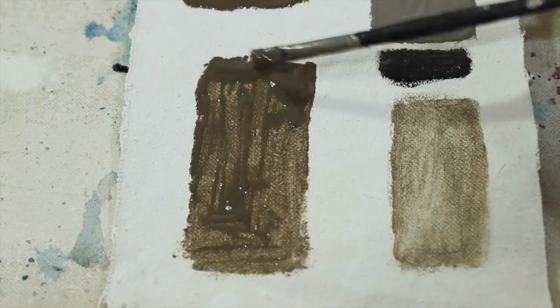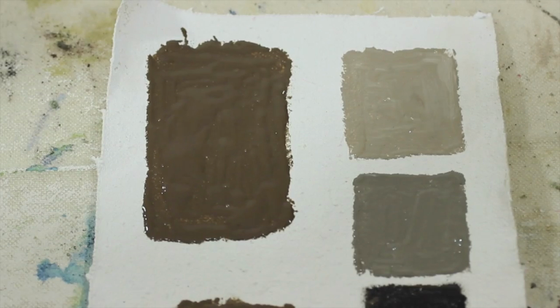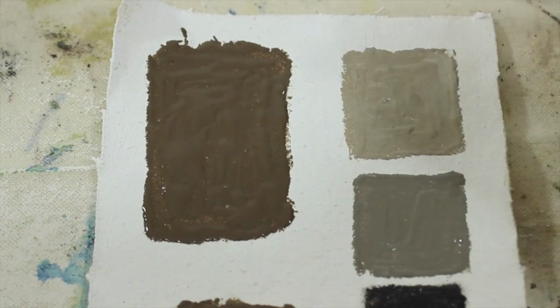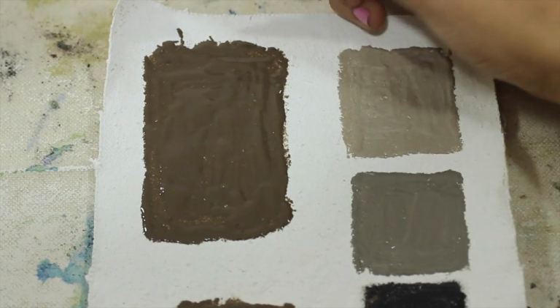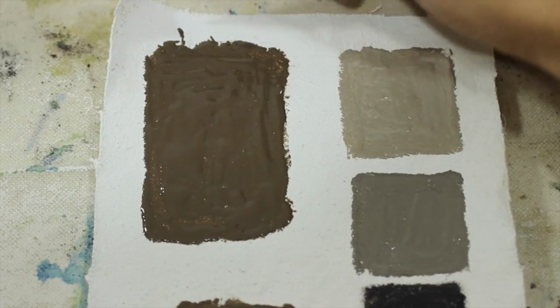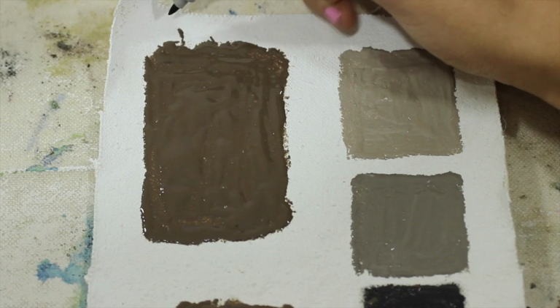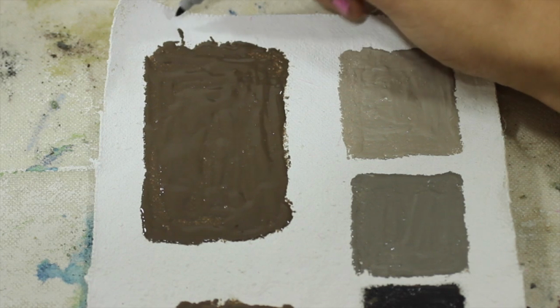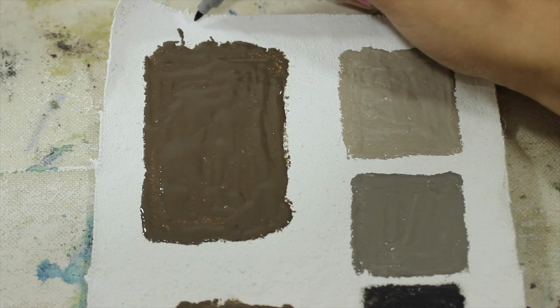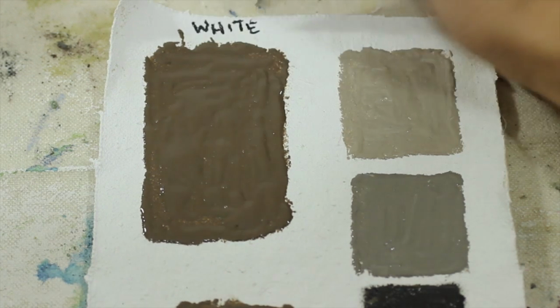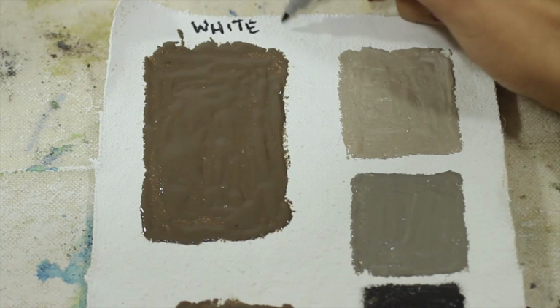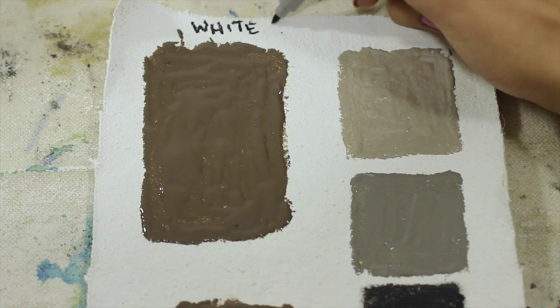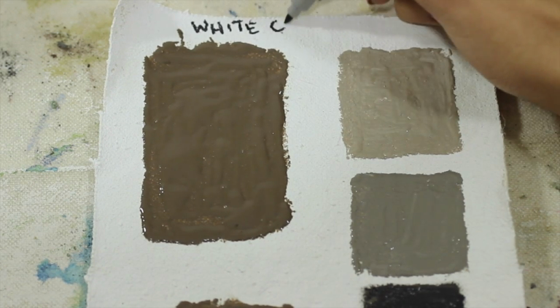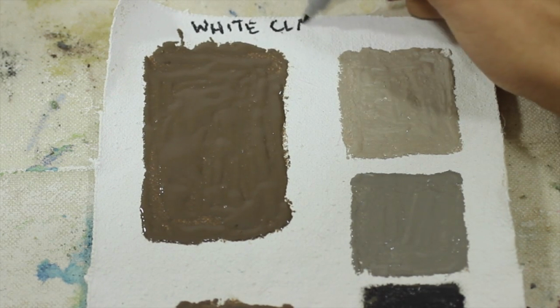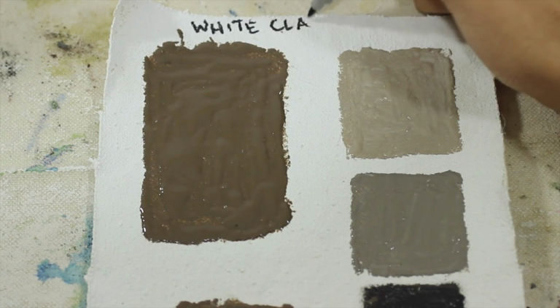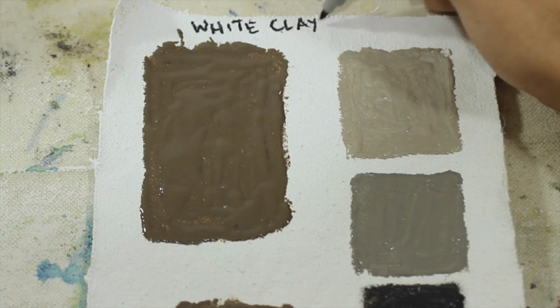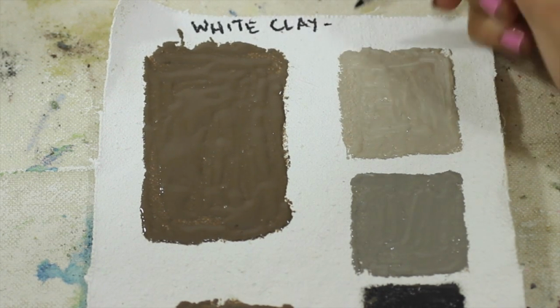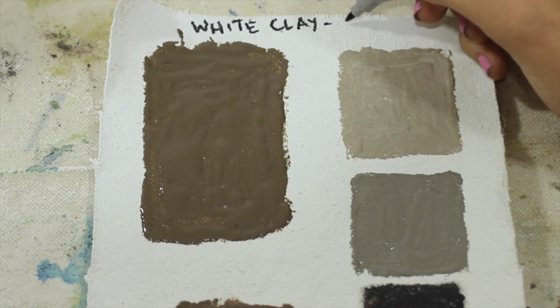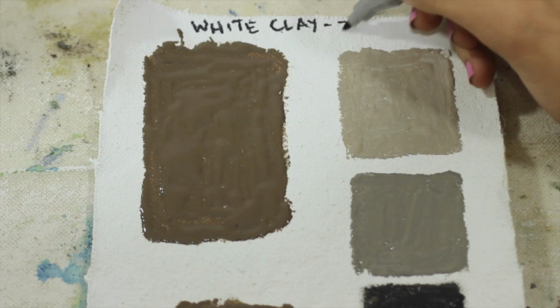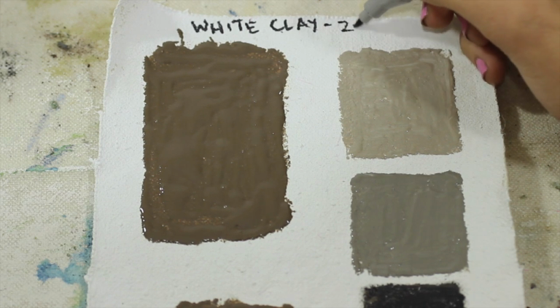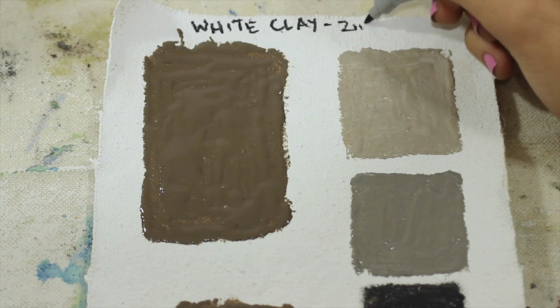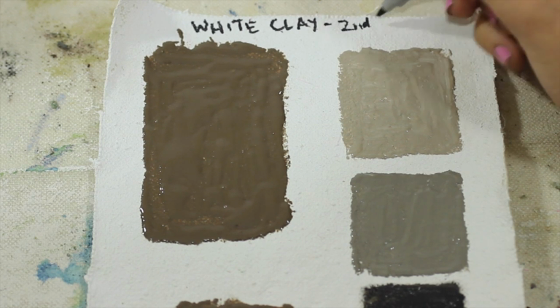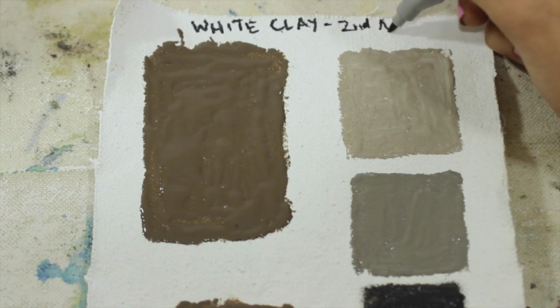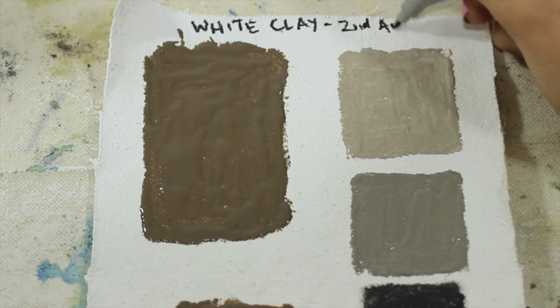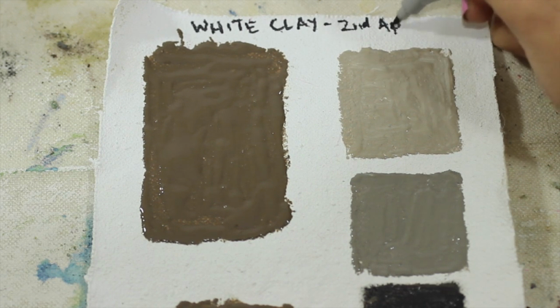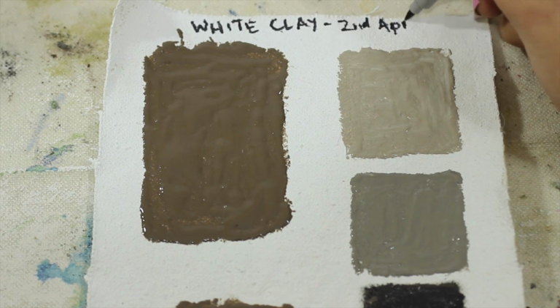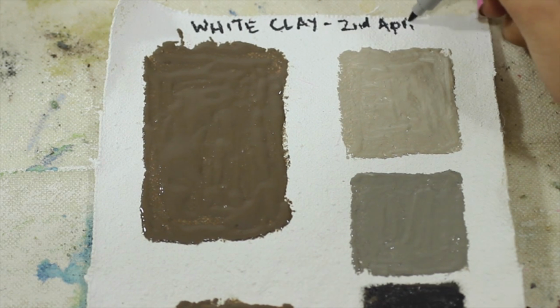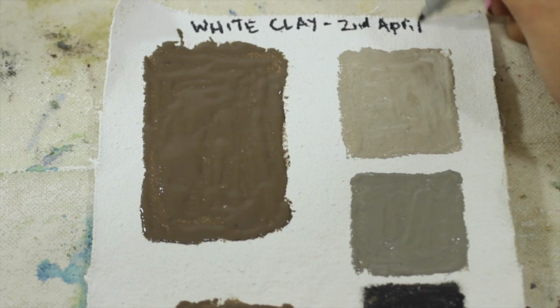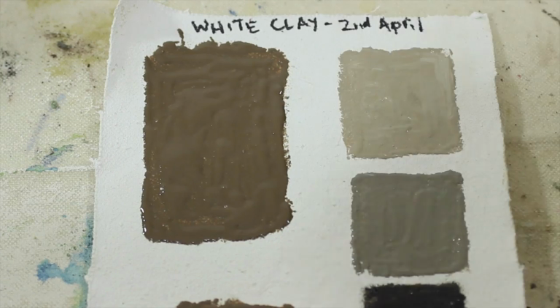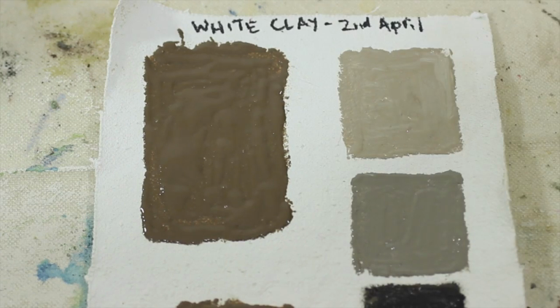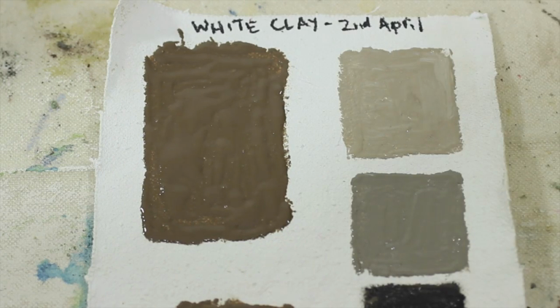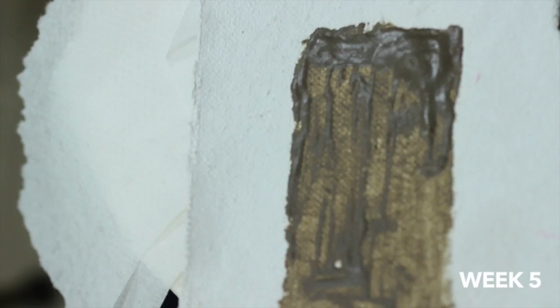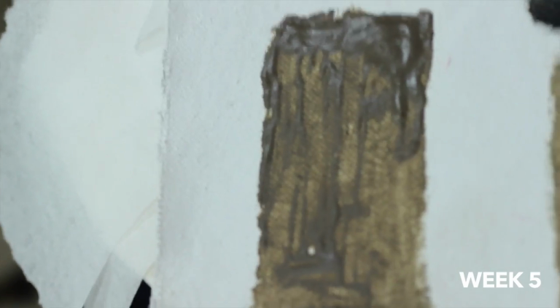Now for the fun of watching paint dry. I'm going to put this aside and check on it over the course of 7 weeks. If it's not dry by then, I will consider this a failure and give up on the dream of sunflower oil paint. Here is a check at week 5.